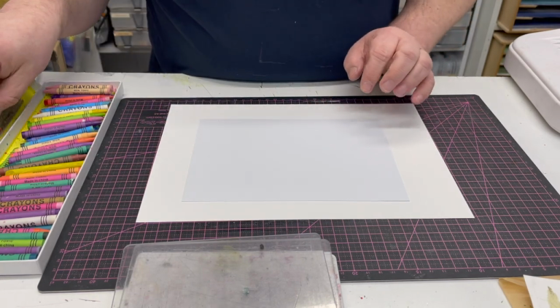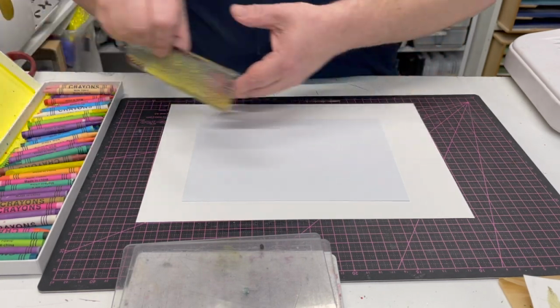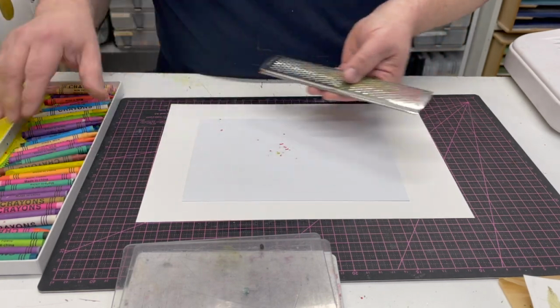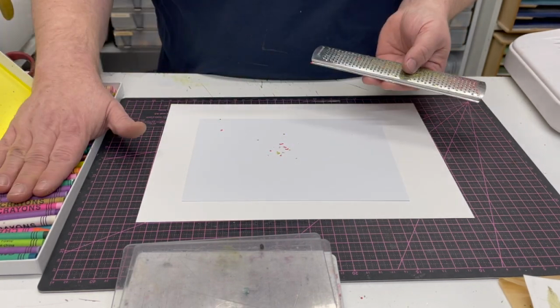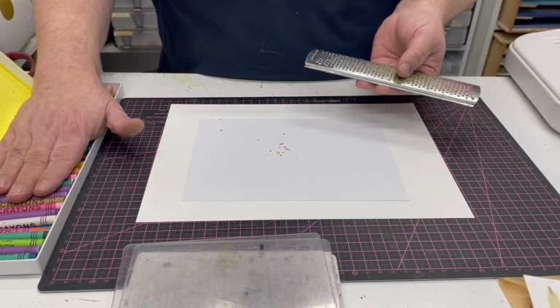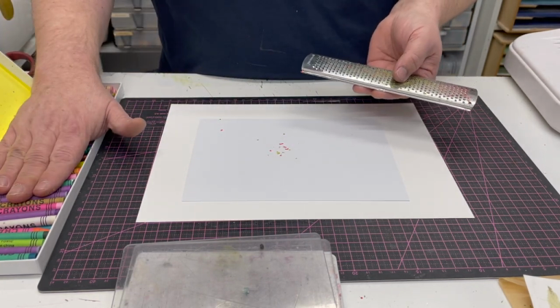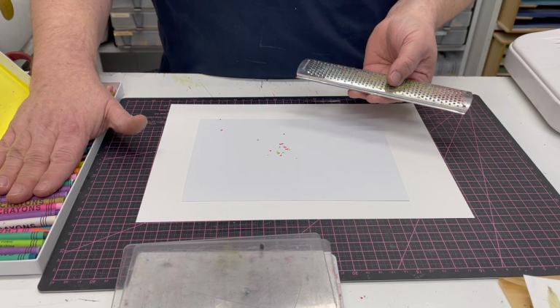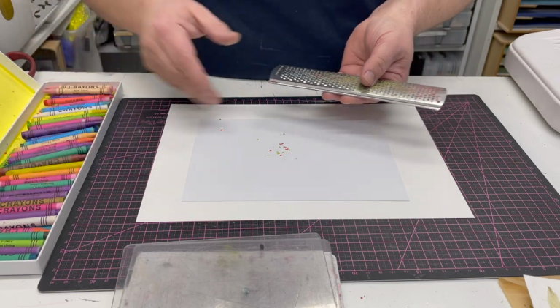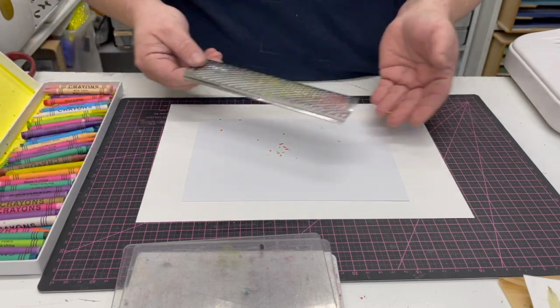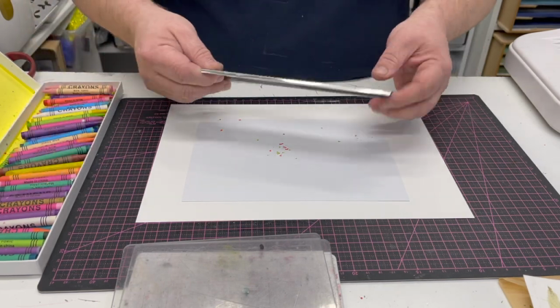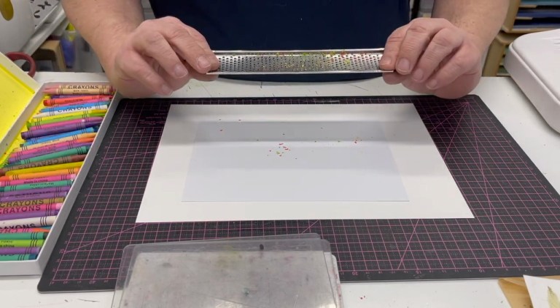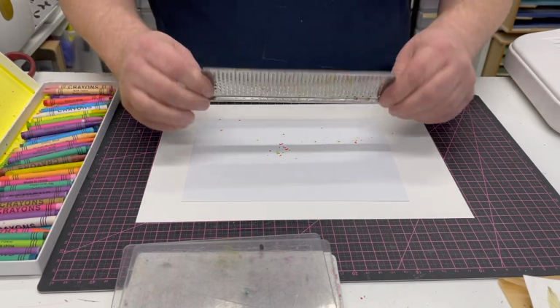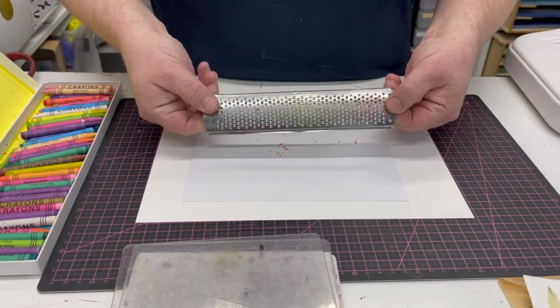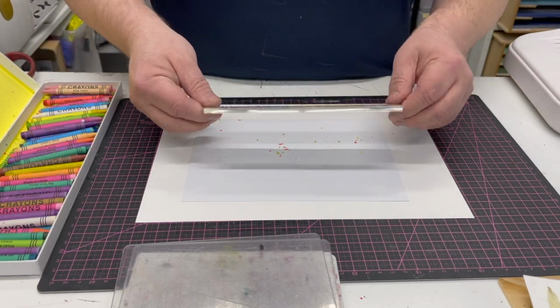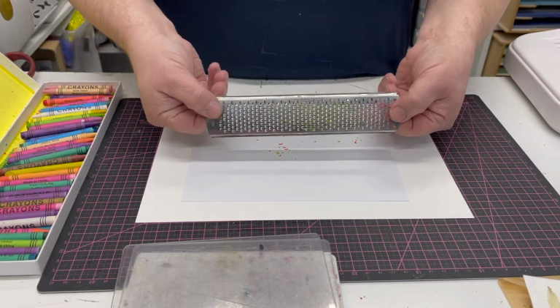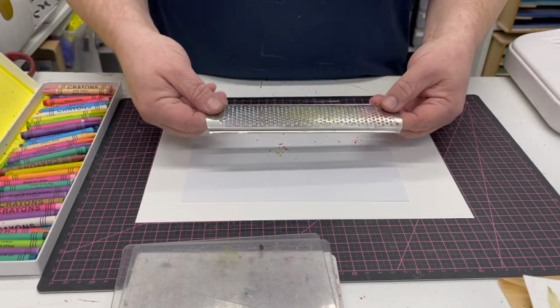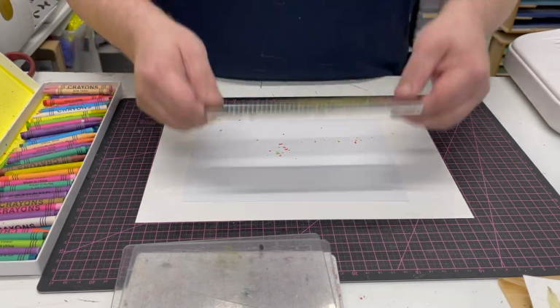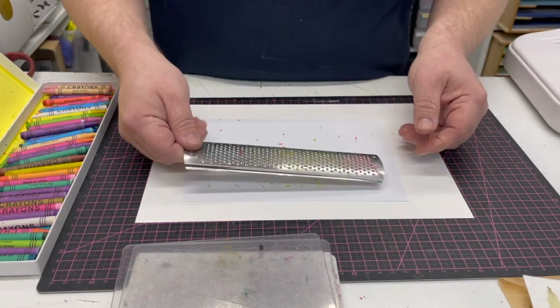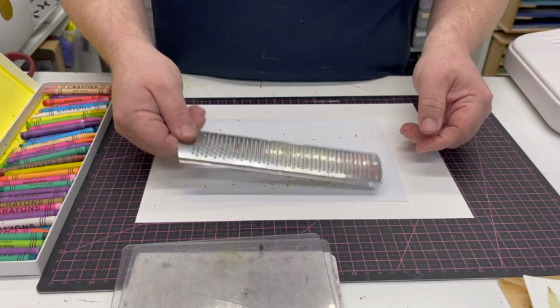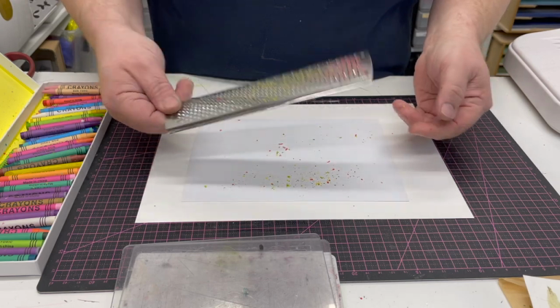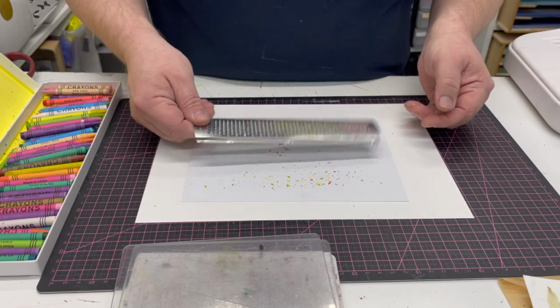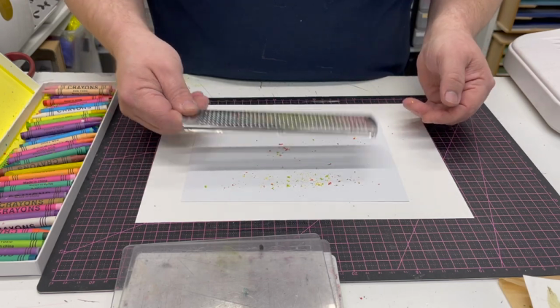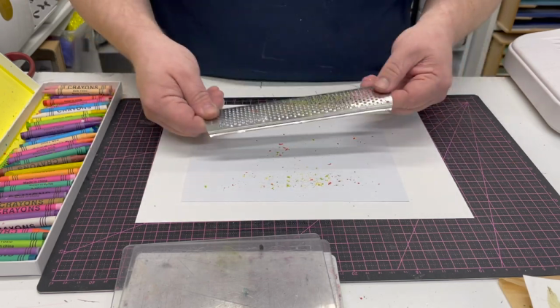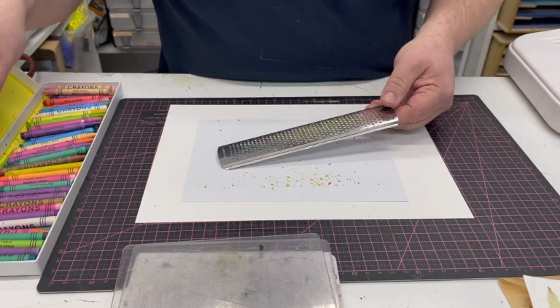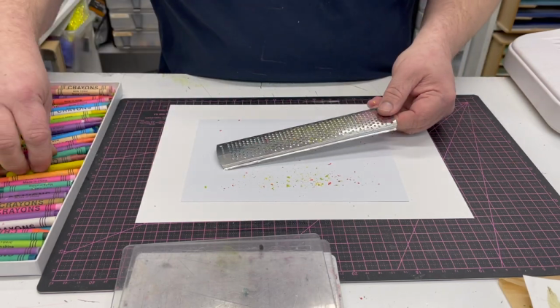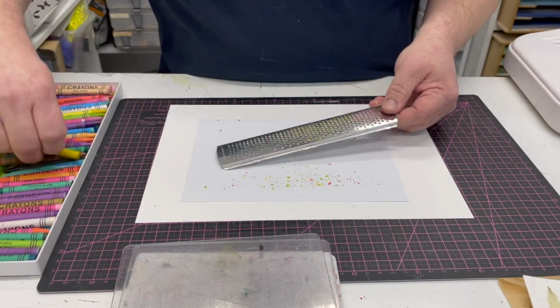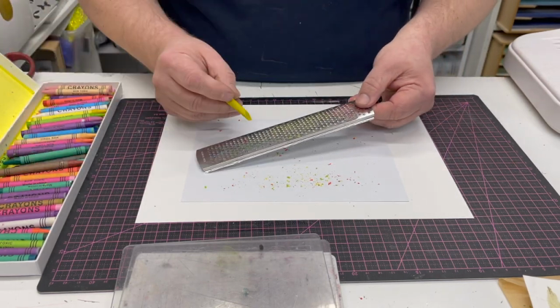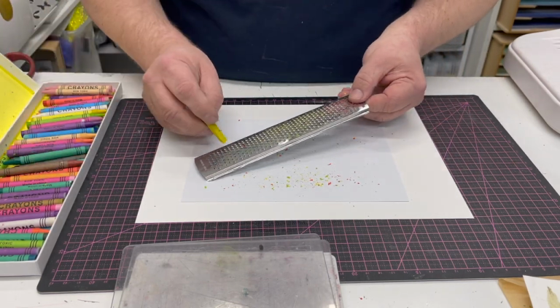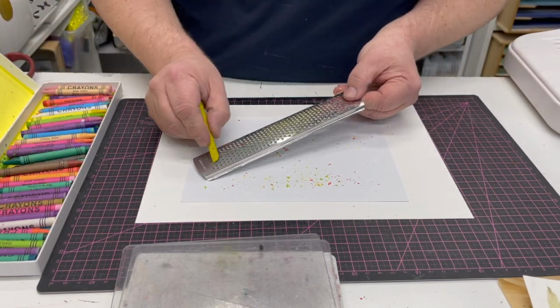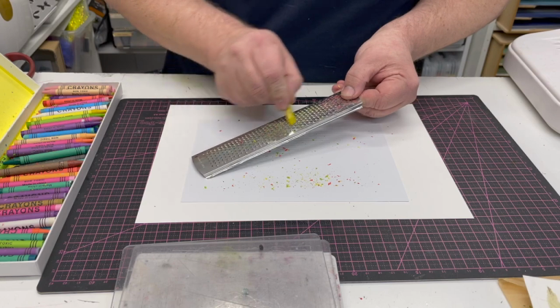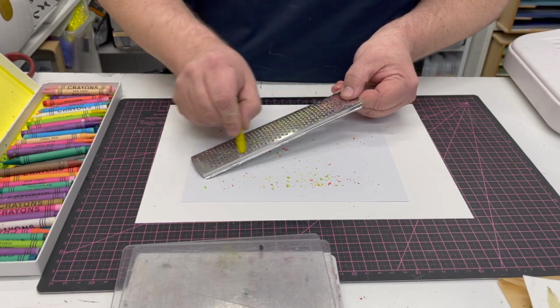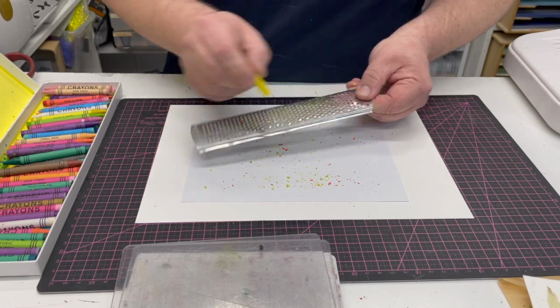All I've got here are some standard wax crayons — nothing really expensive — and a grater. This is a microplane grater; you can use any grater at all. I've already got some bits in here, so I'm going to pull out a little bit more.